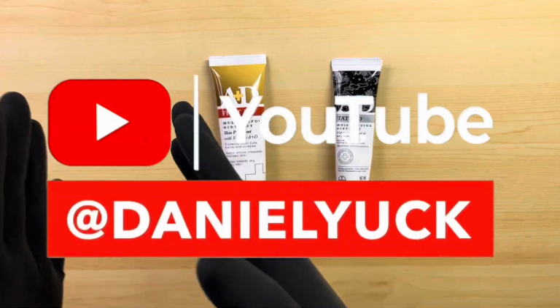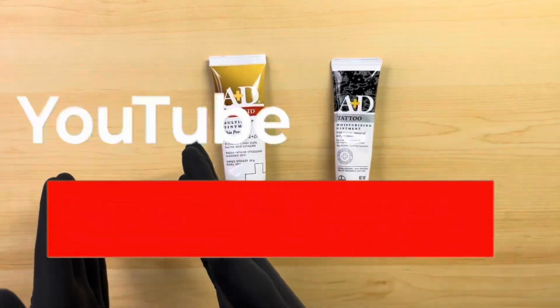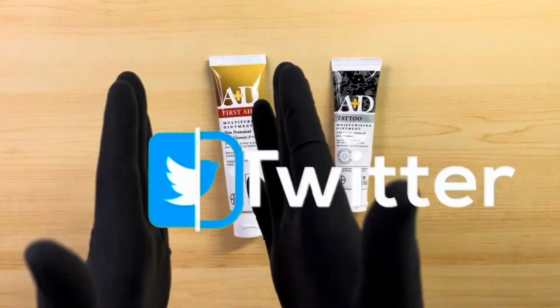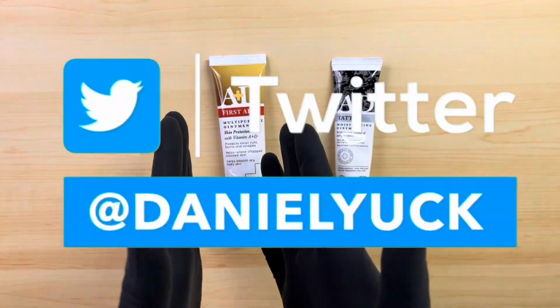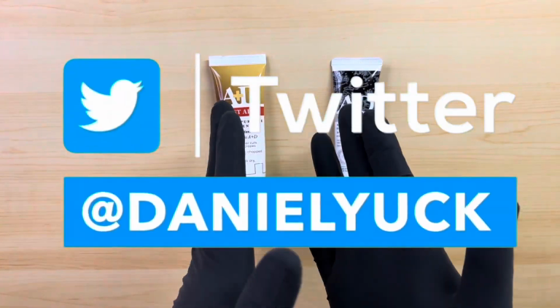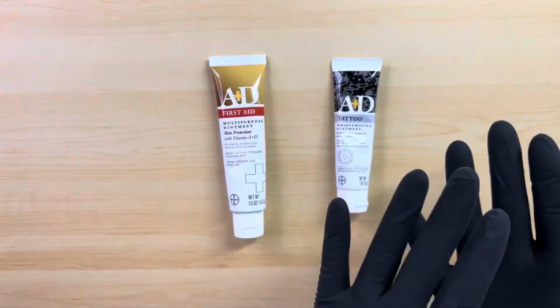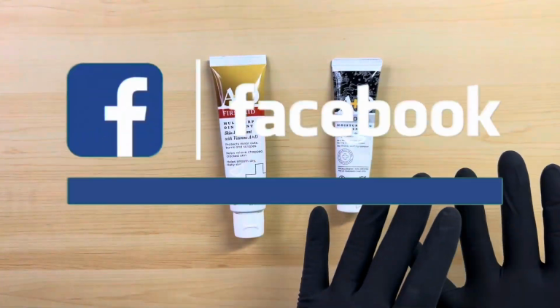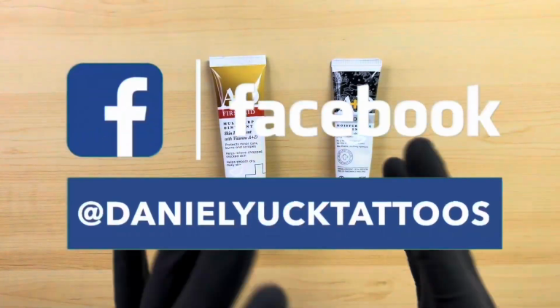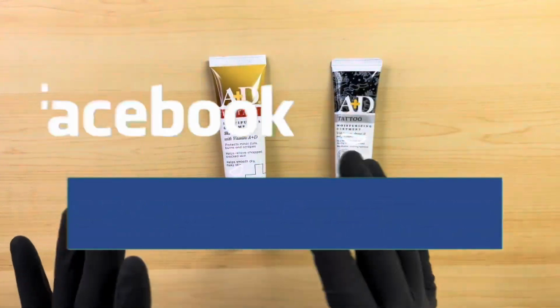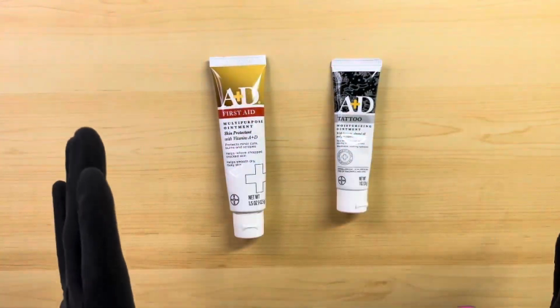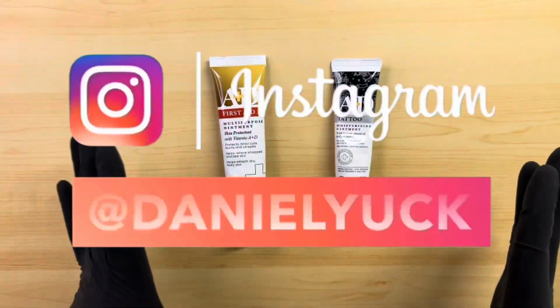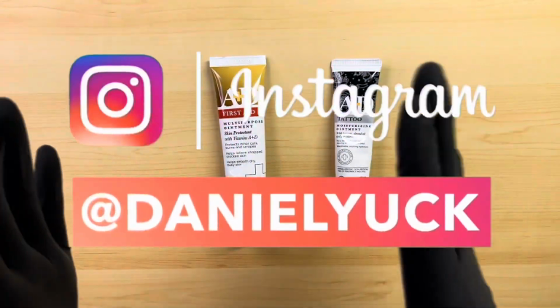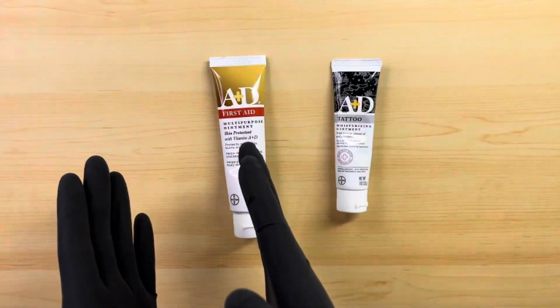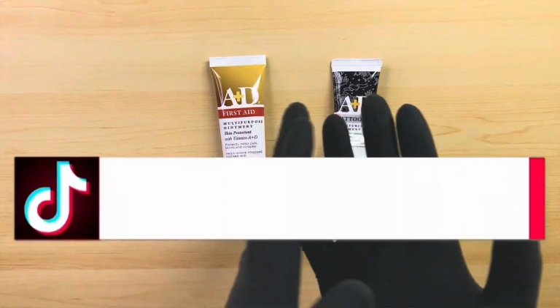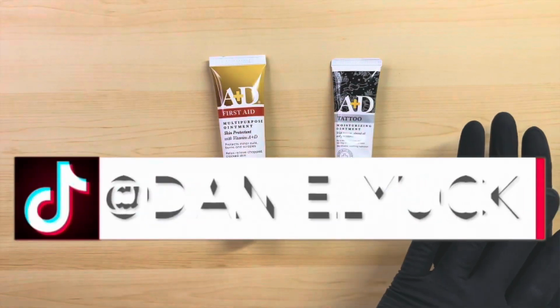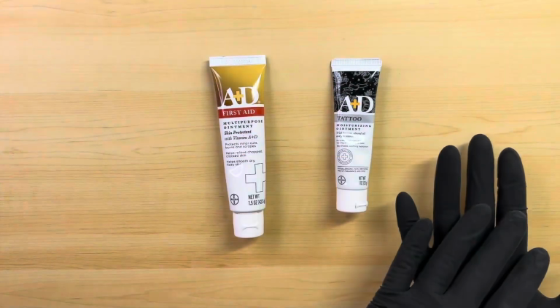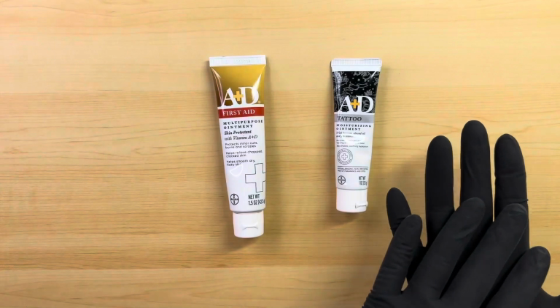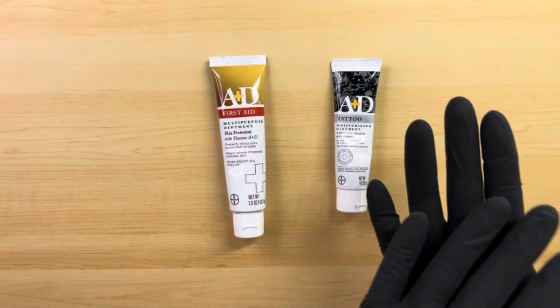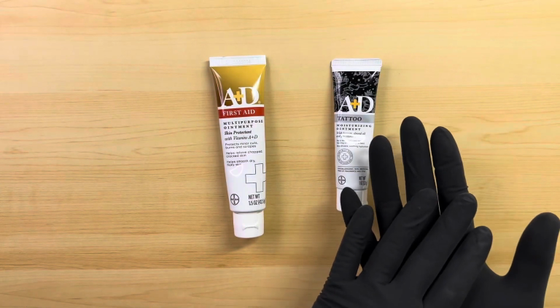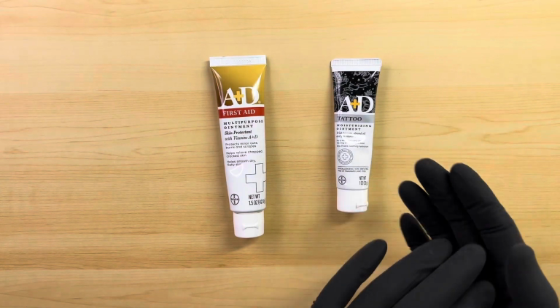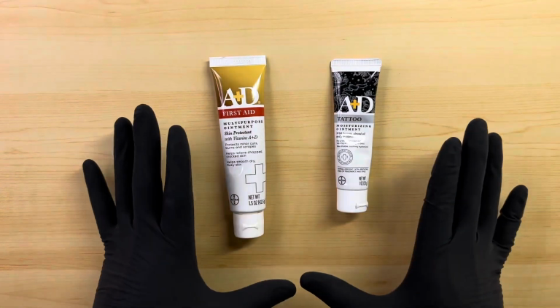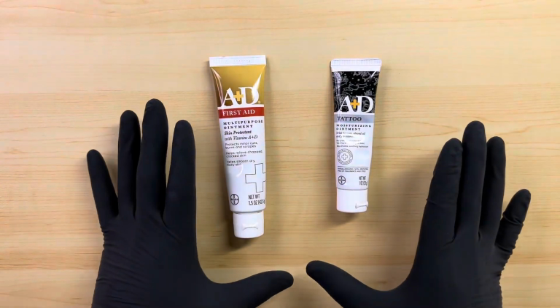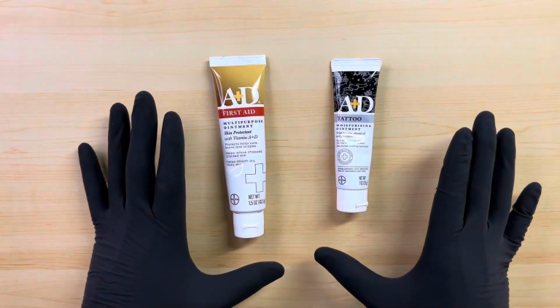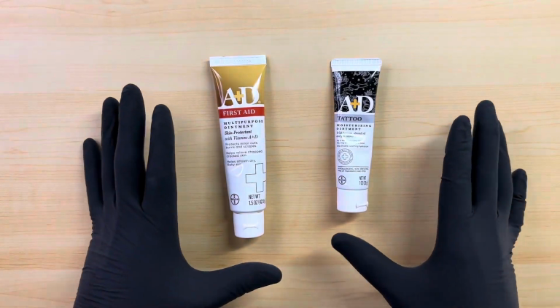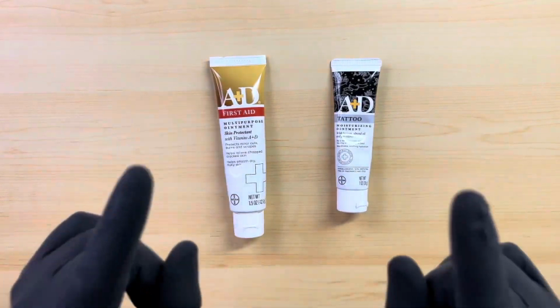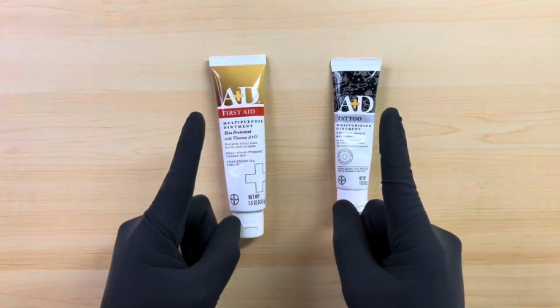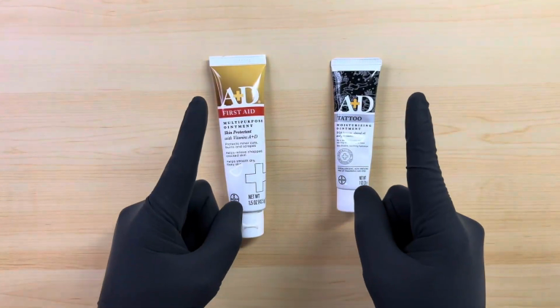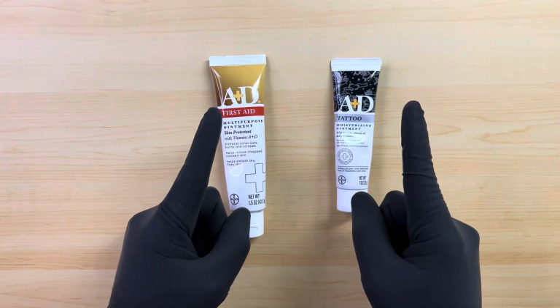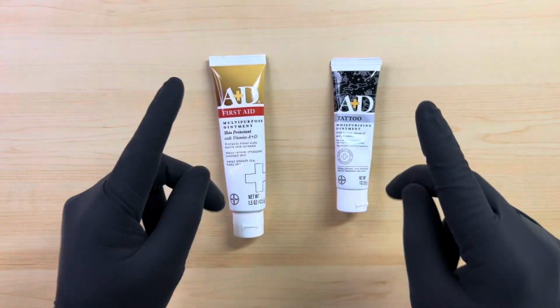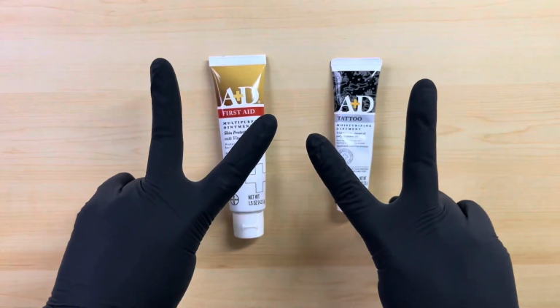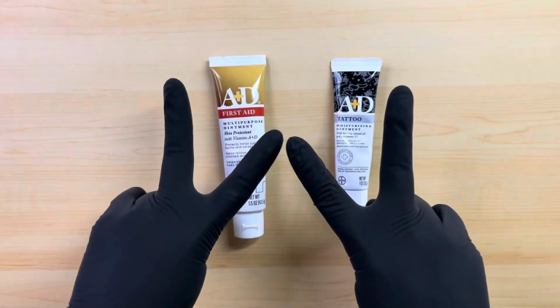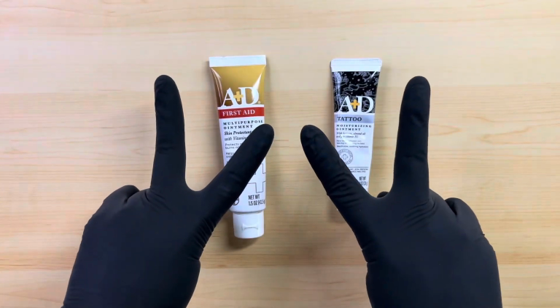I also have social media under the same name as my YouTube channel — Facebook, Instagram, X, and TikTok, all under Daniel Yuck. I would appreciate the support over there as well. I appreciate your time and I thank you for tuning in. You have a great day.